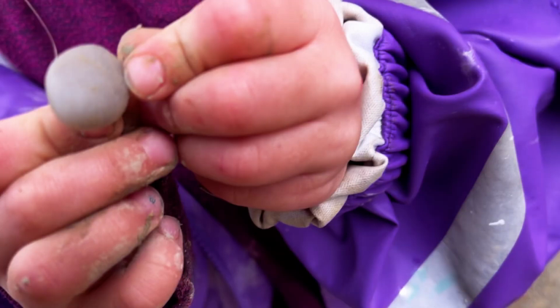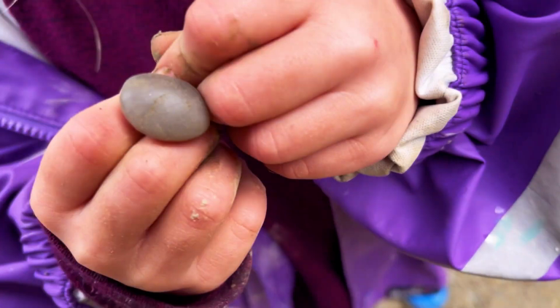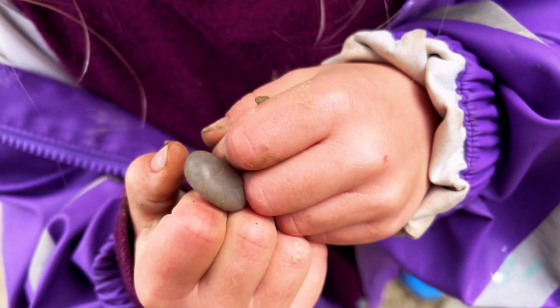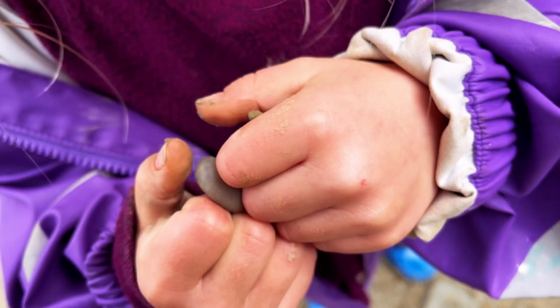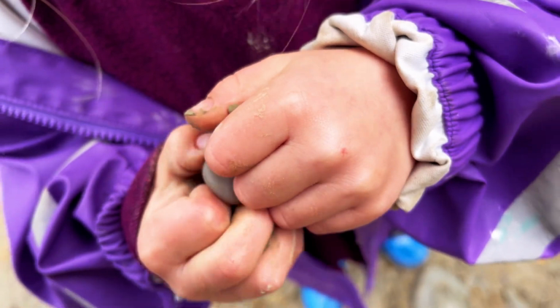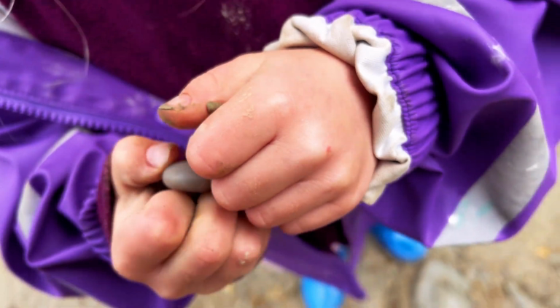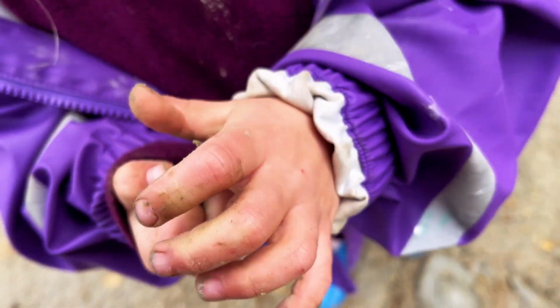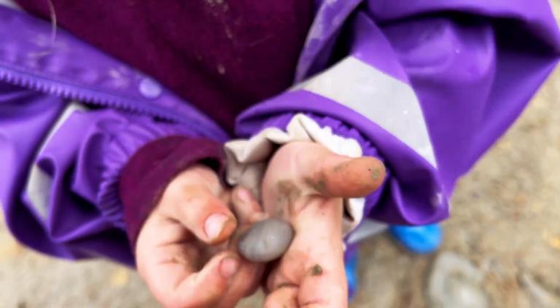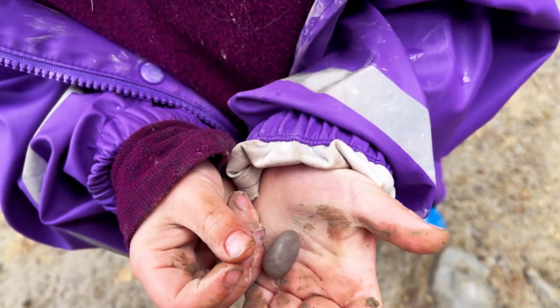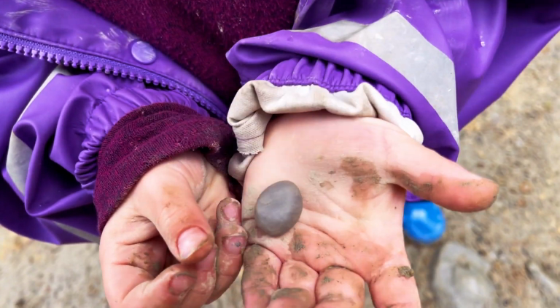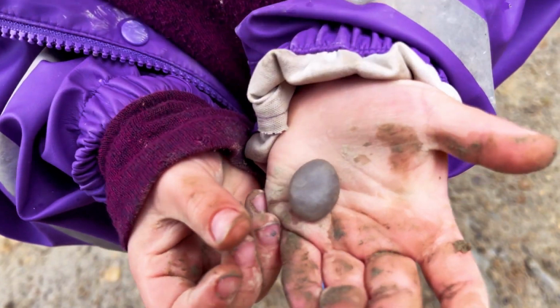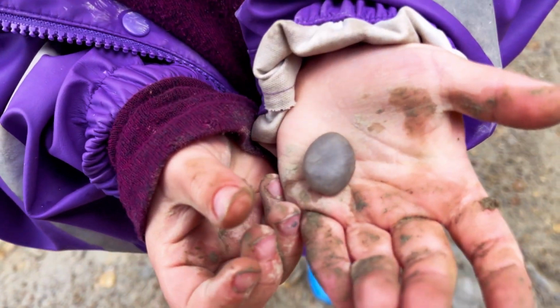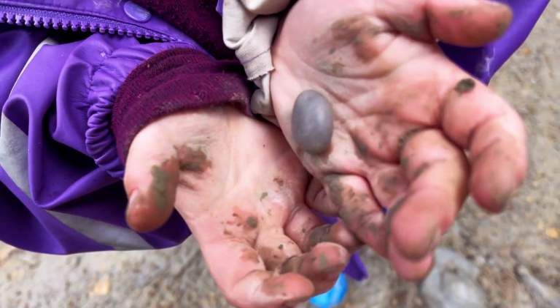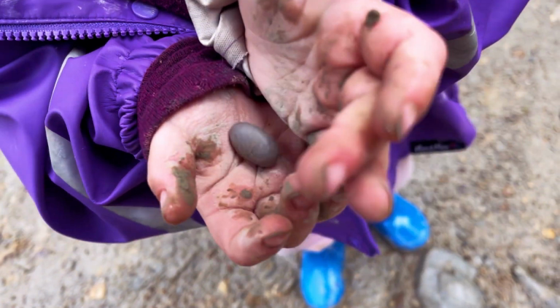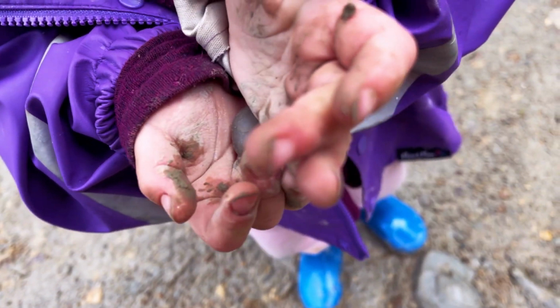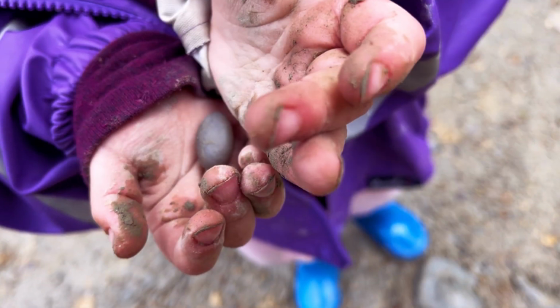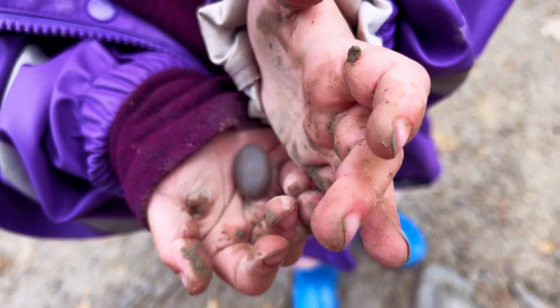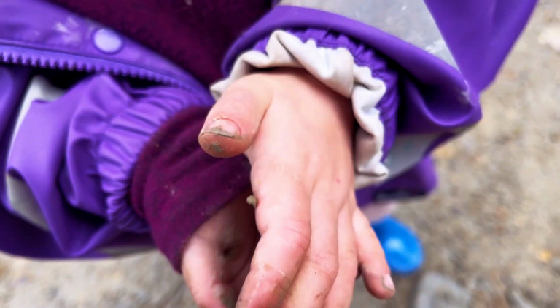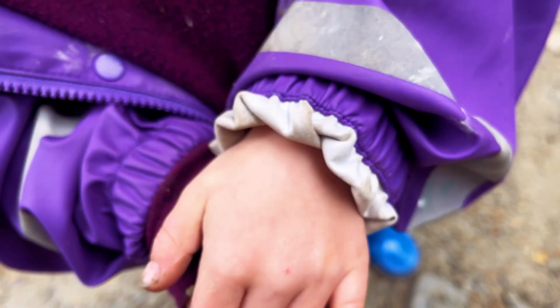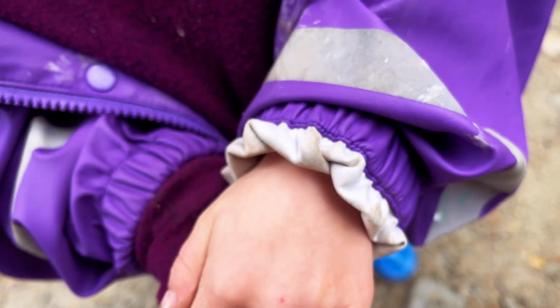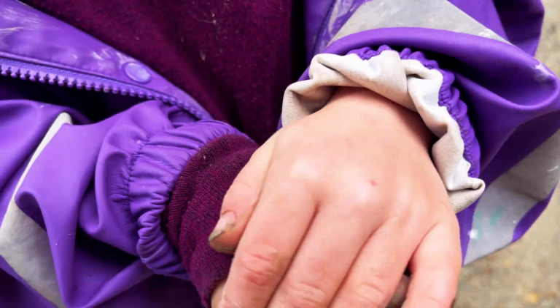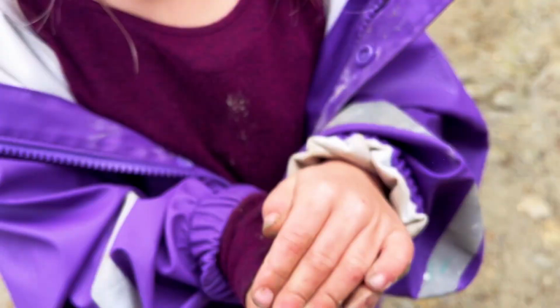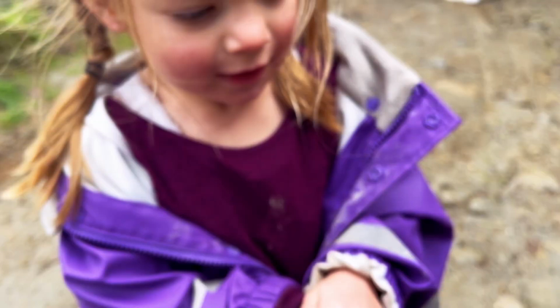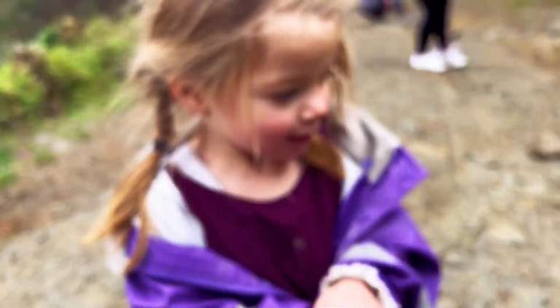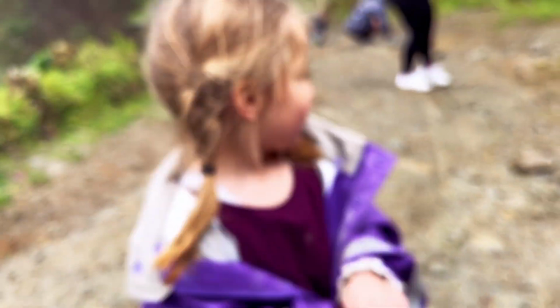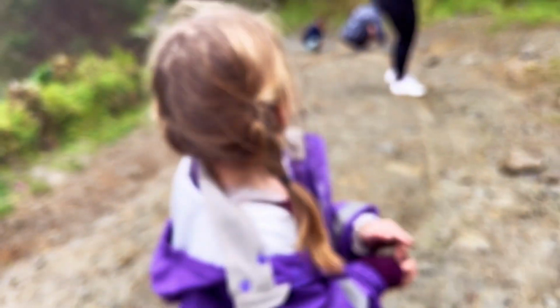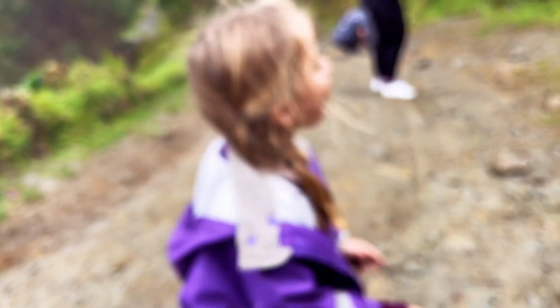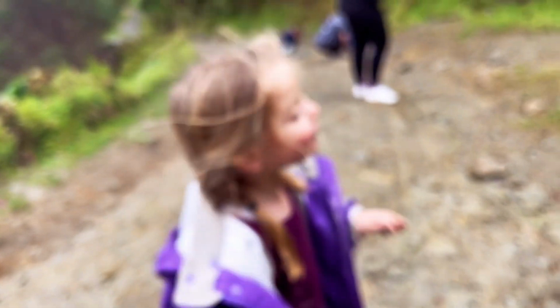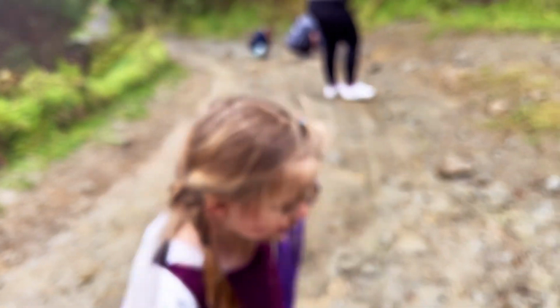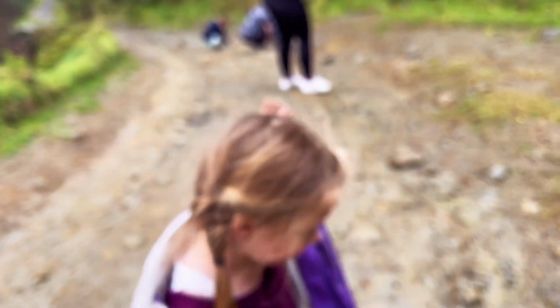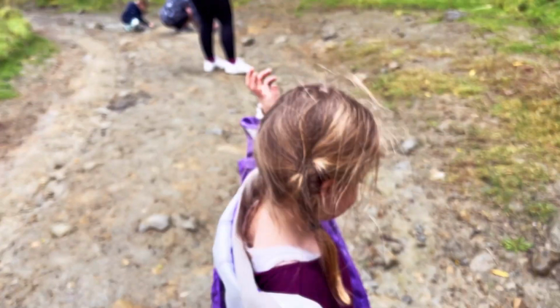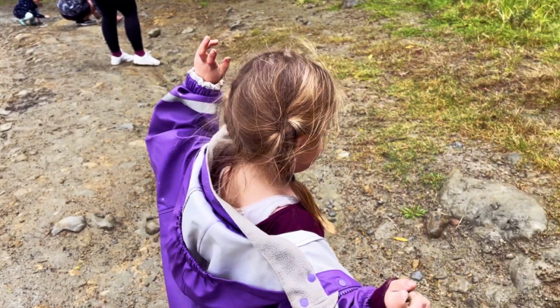What have you found? A gem — what a beautiful little pebble. Storm found a pebble!